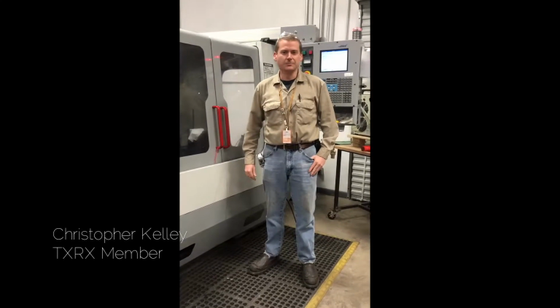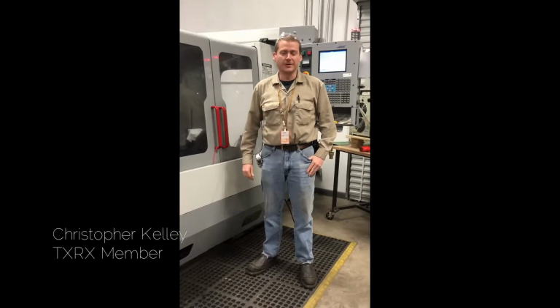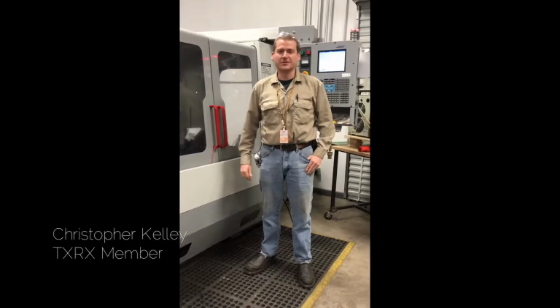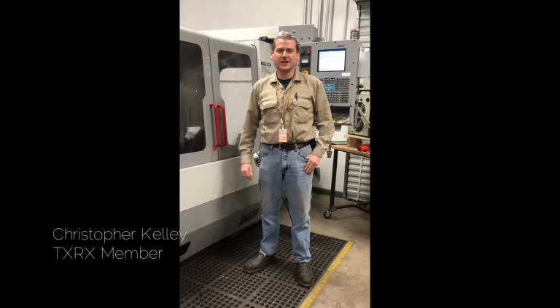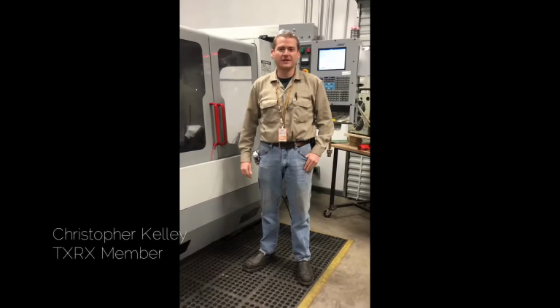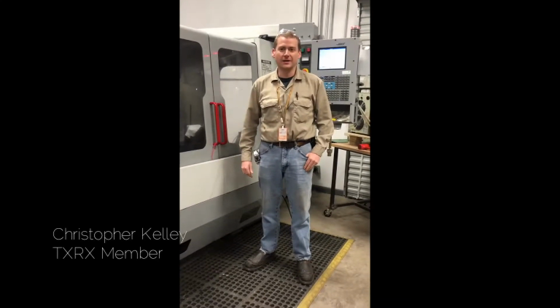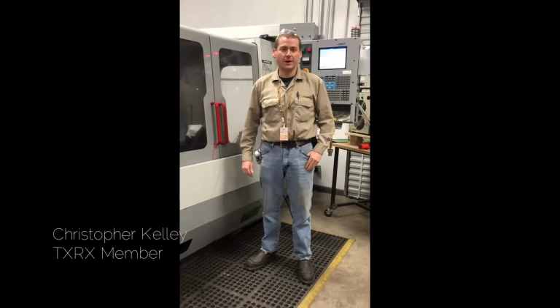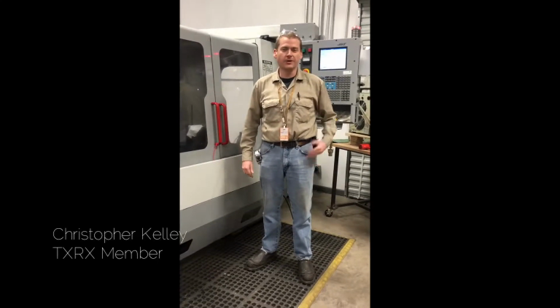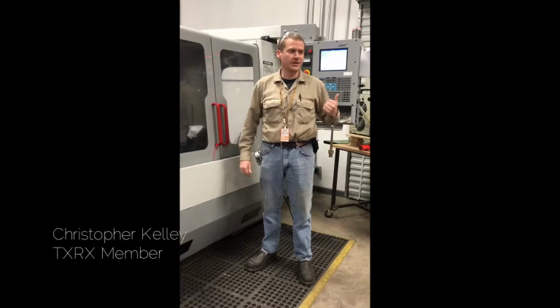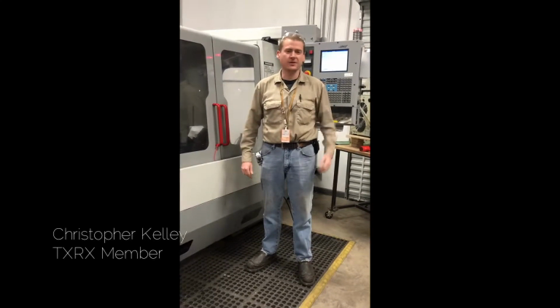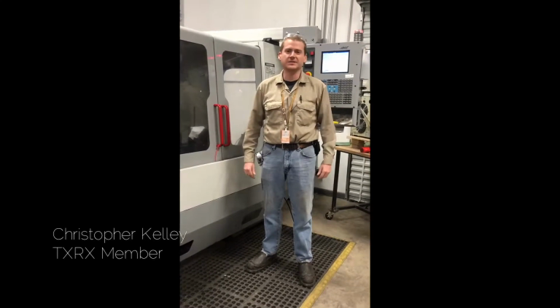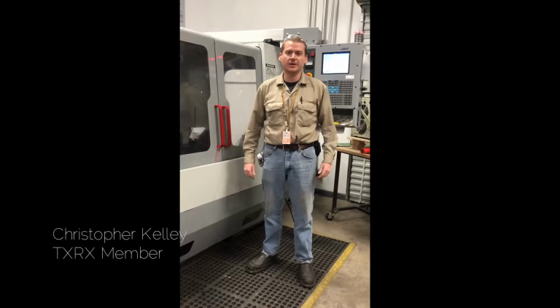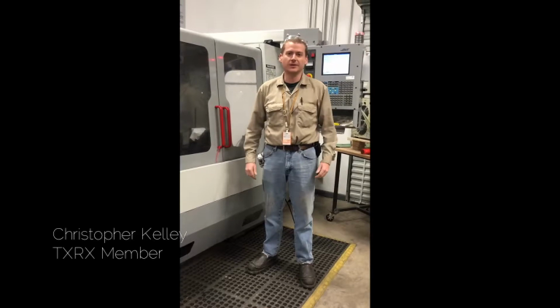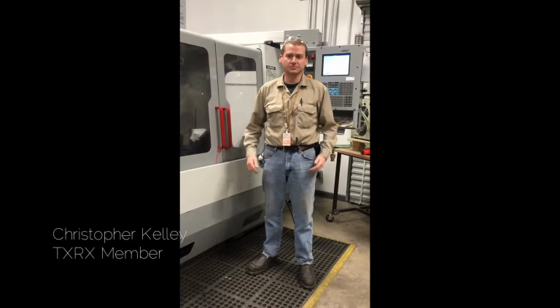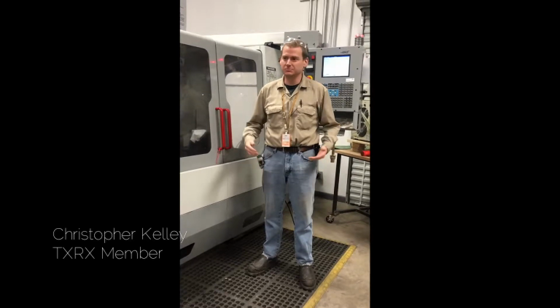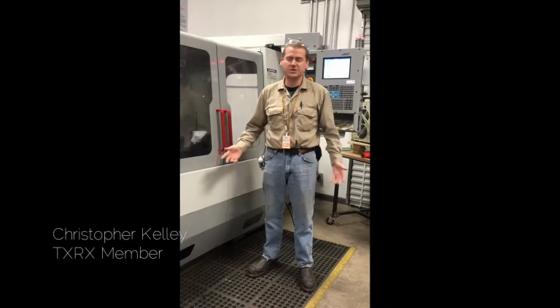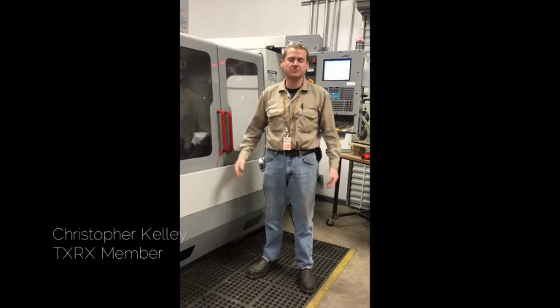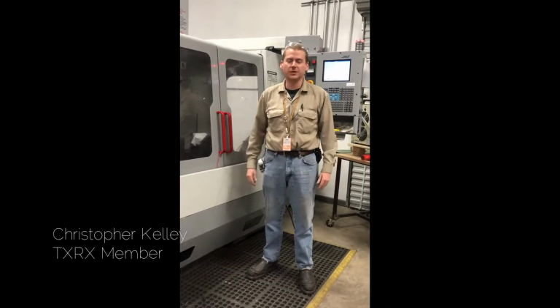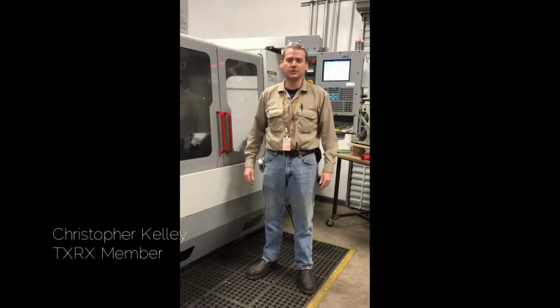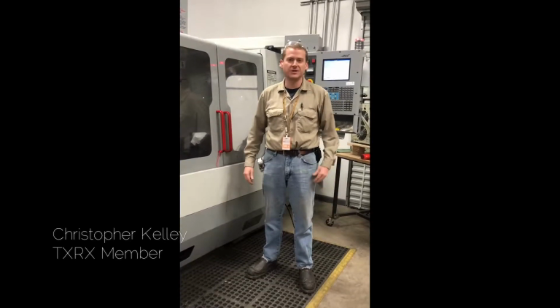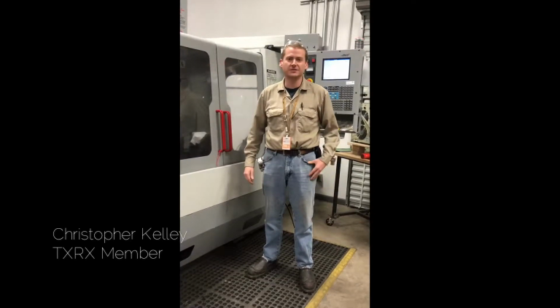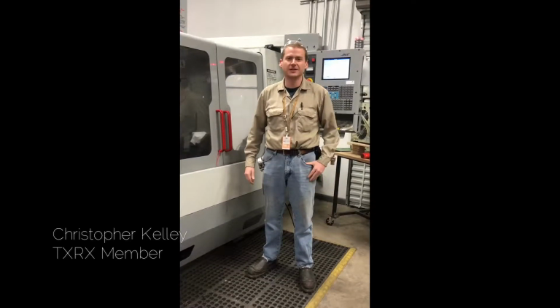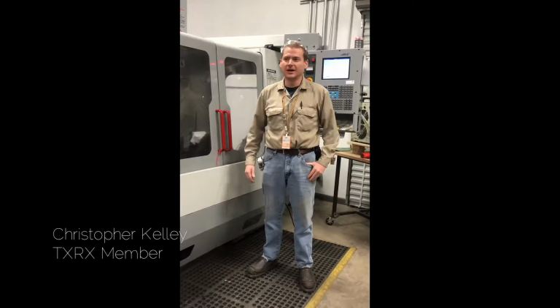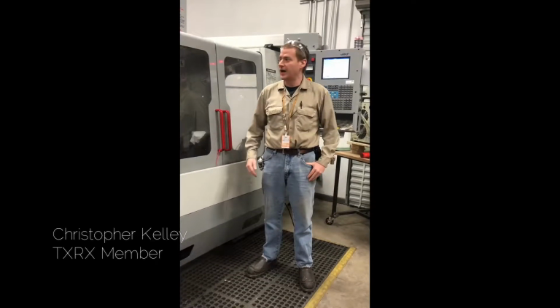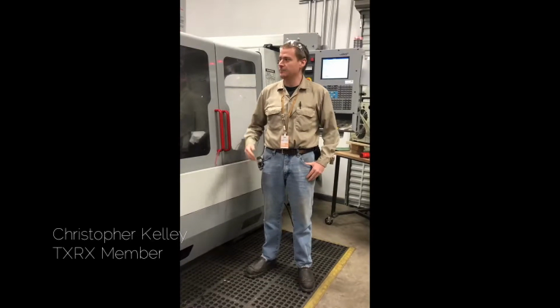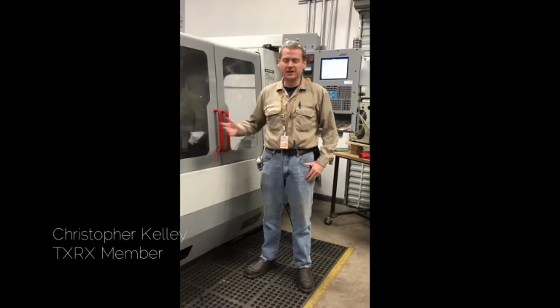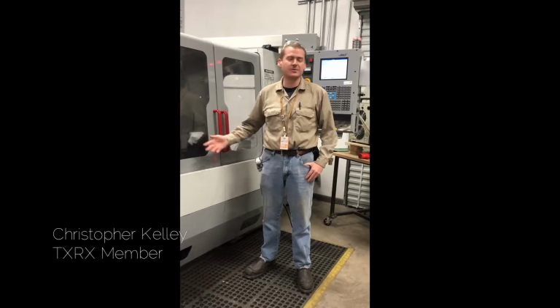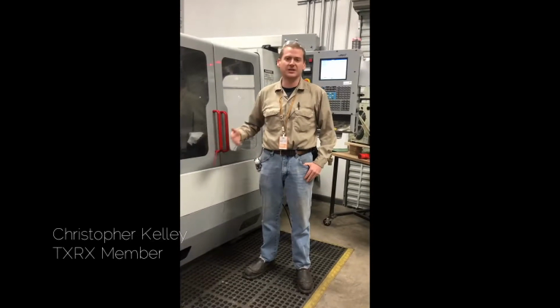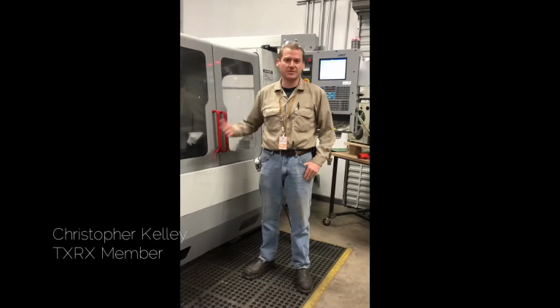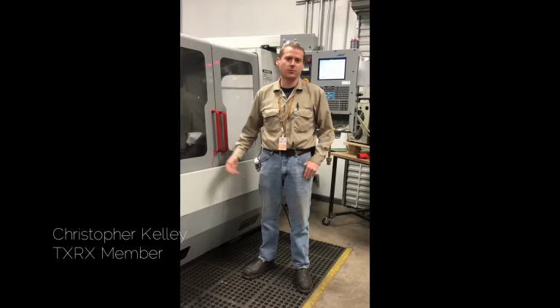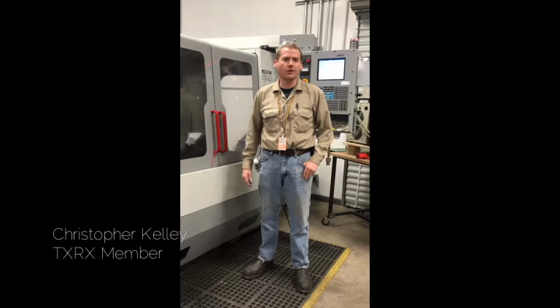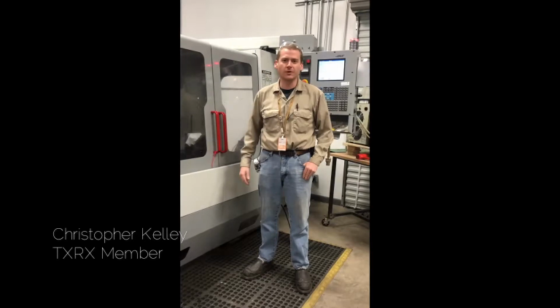My name is Chris Kelly. I work here at TXRX. I'm a machine tool technician. I maintain the machines, keep them in working order.